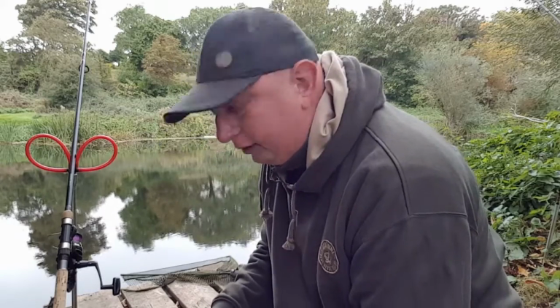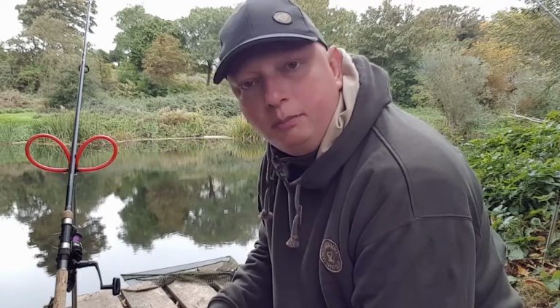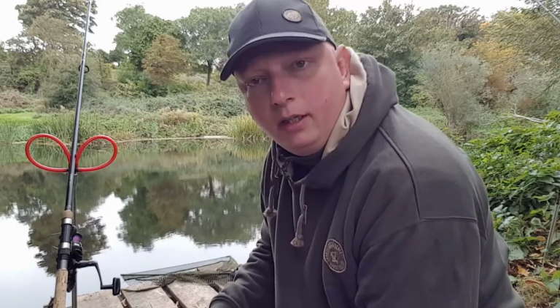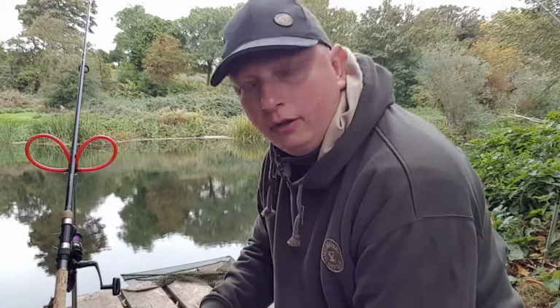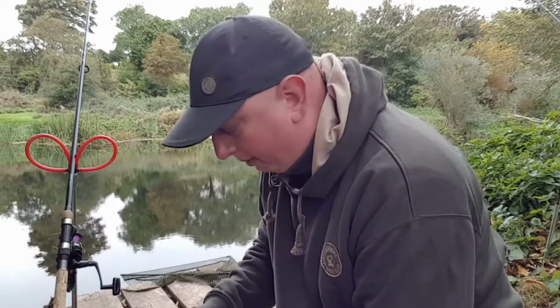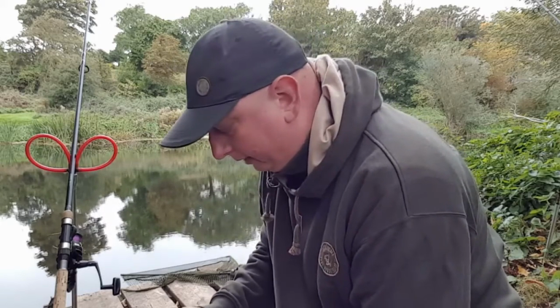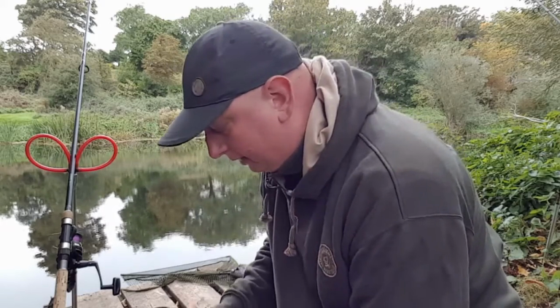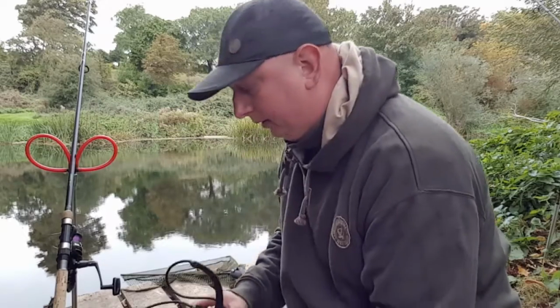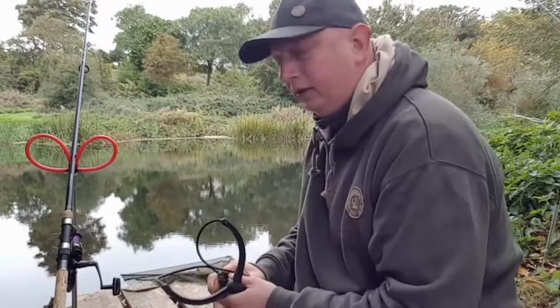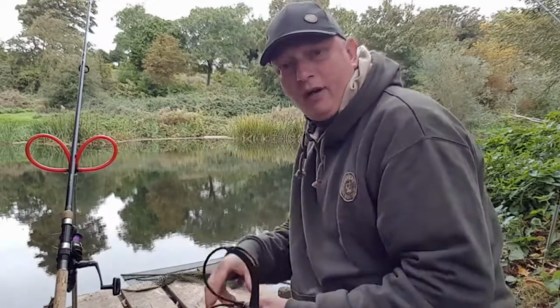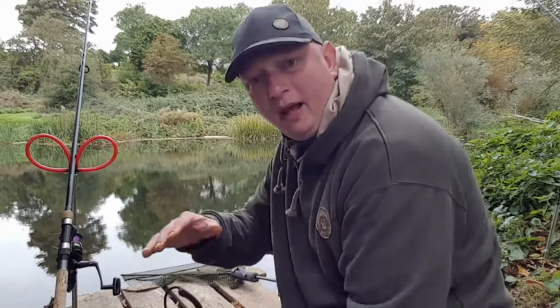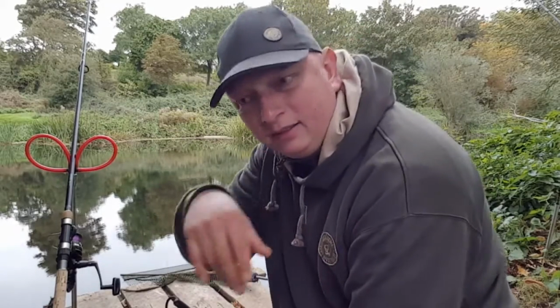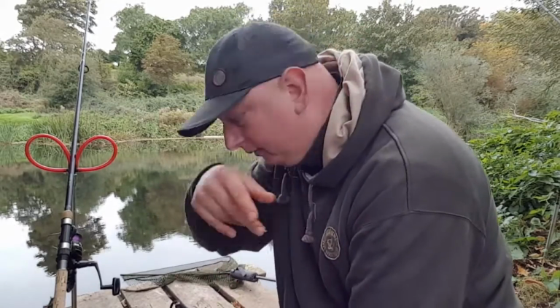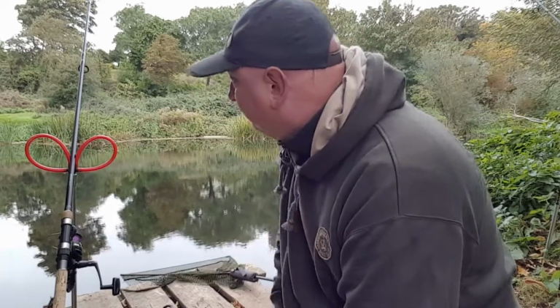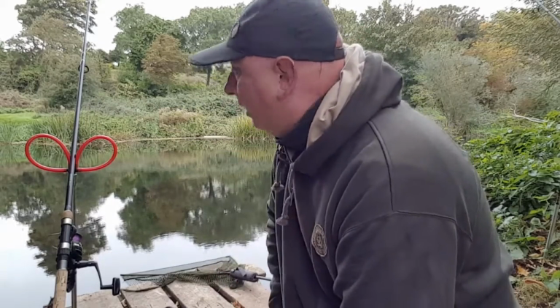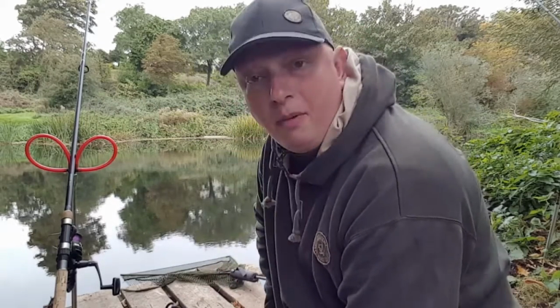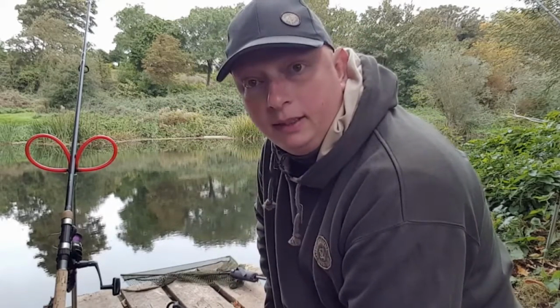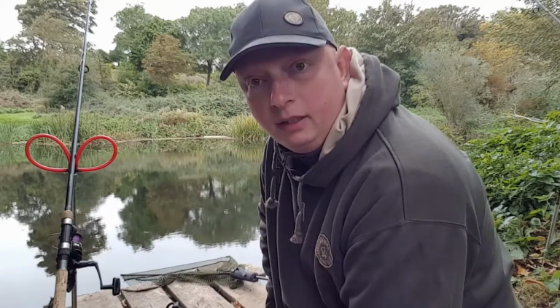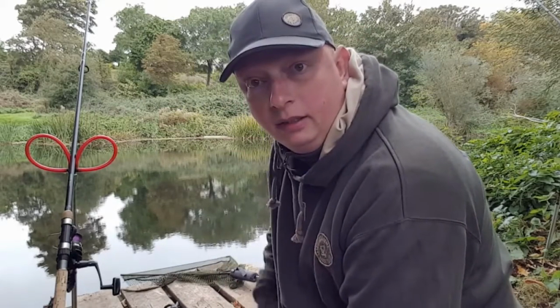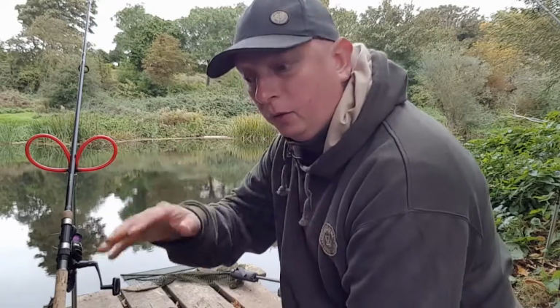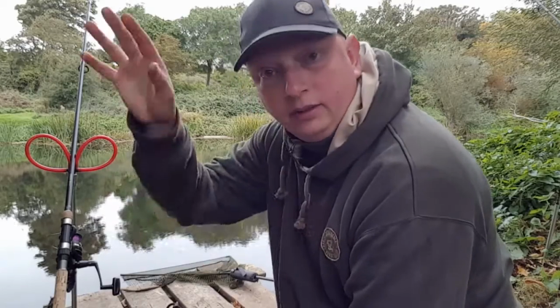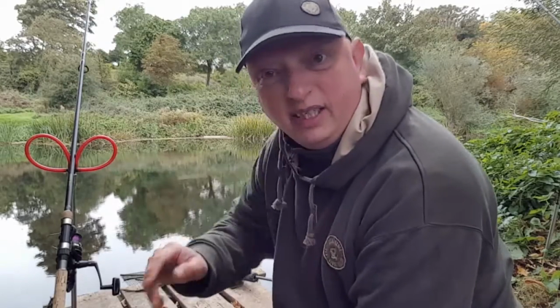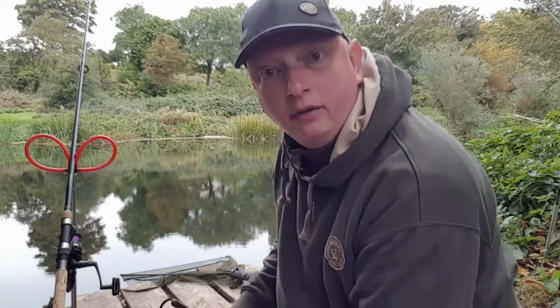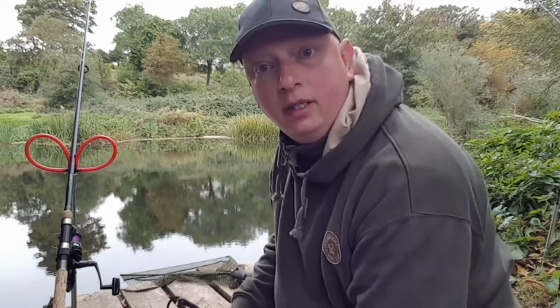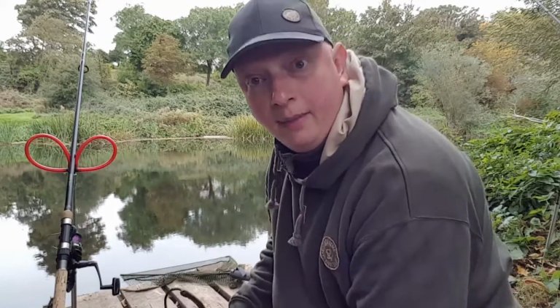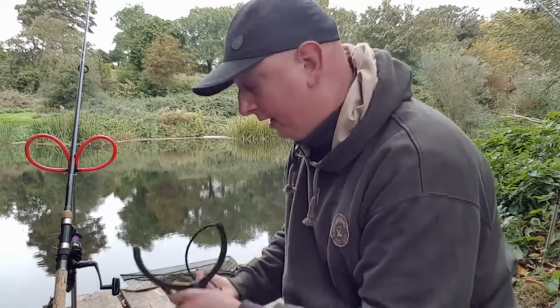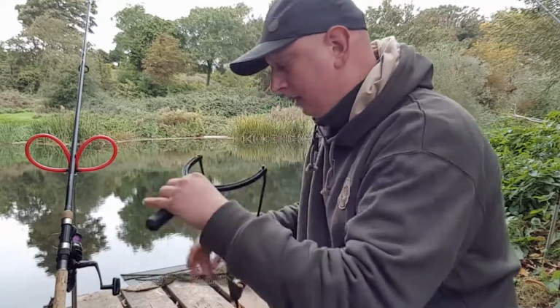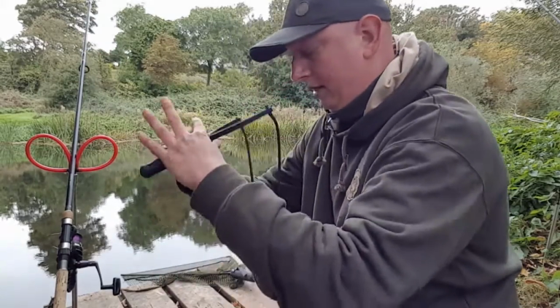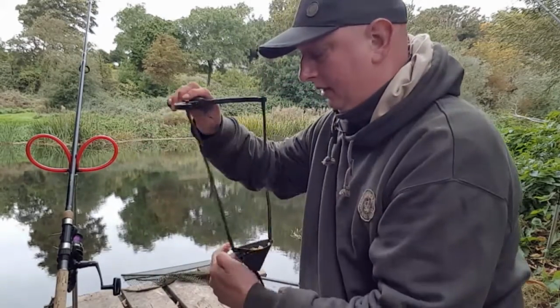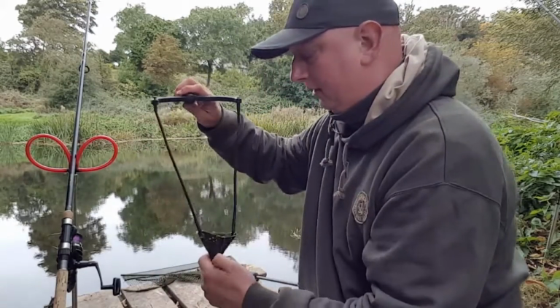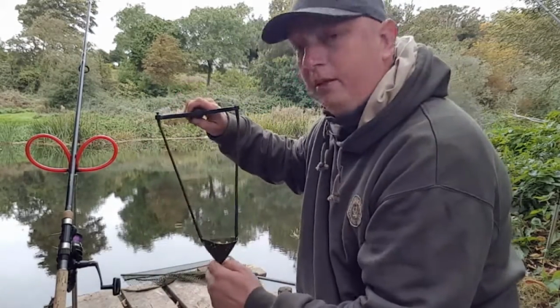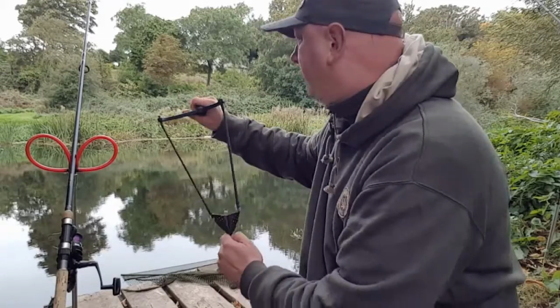I'm casting just to the other side of the far bank. Because it's not flowing that fast, I'm hoping it'll hit the water and just sink down and bait that area. Let's get a bite in.